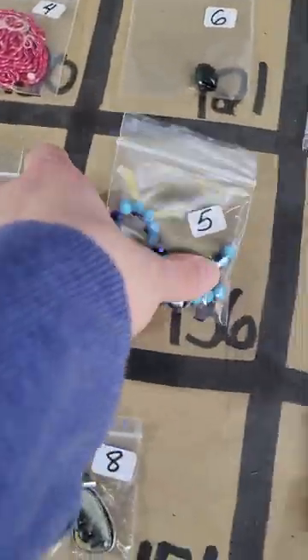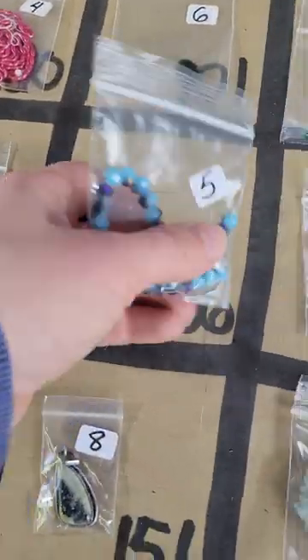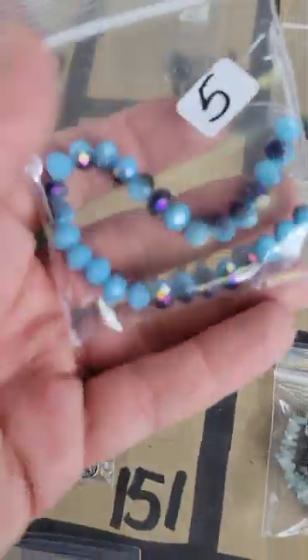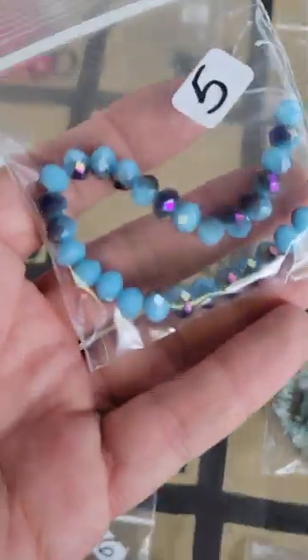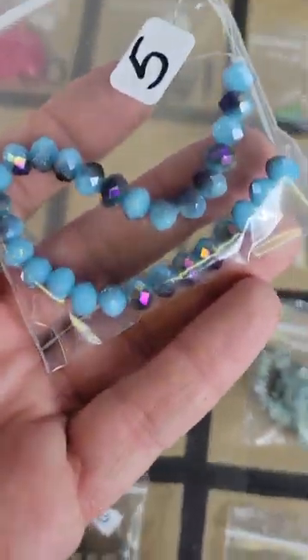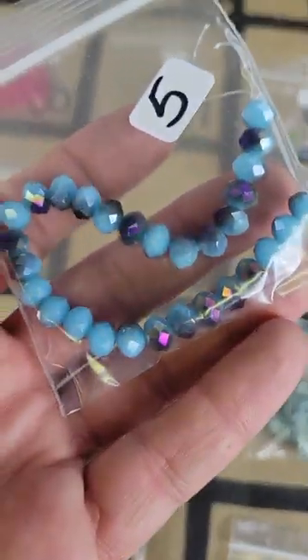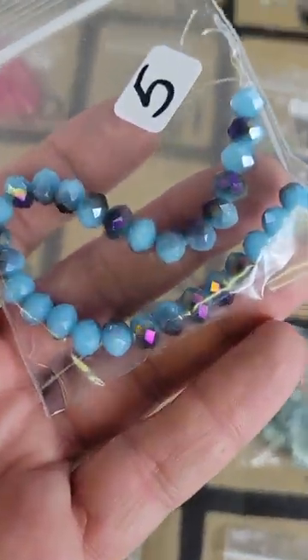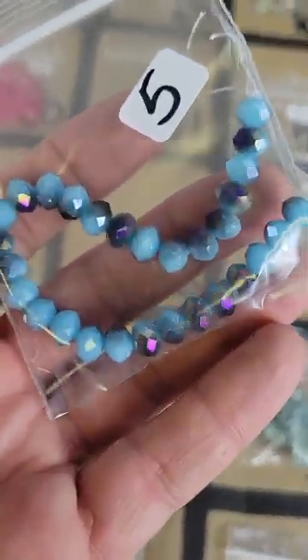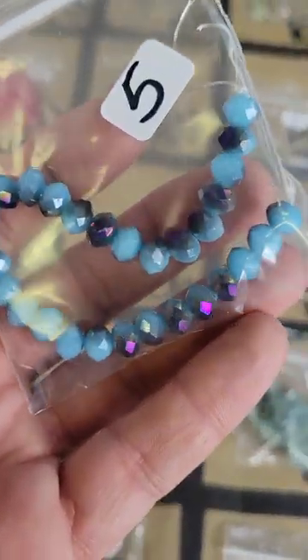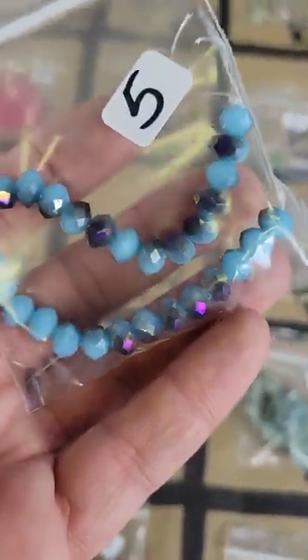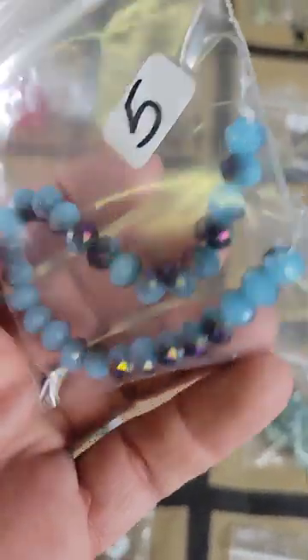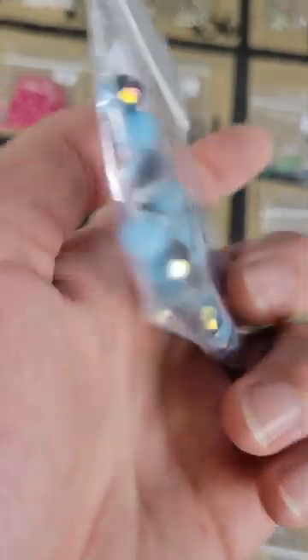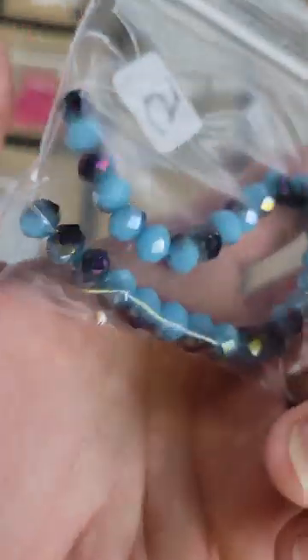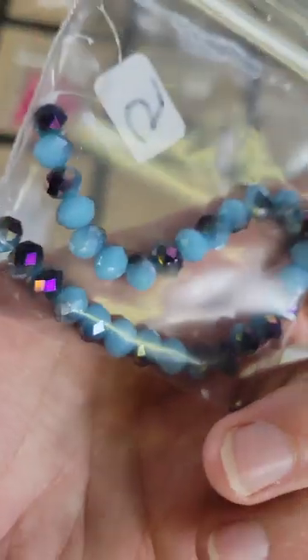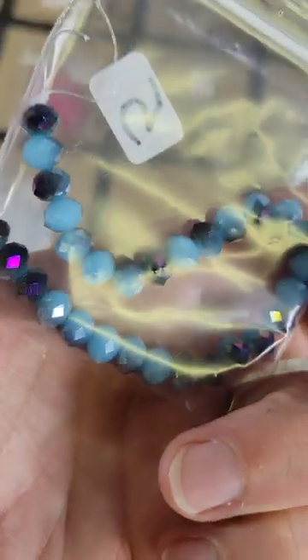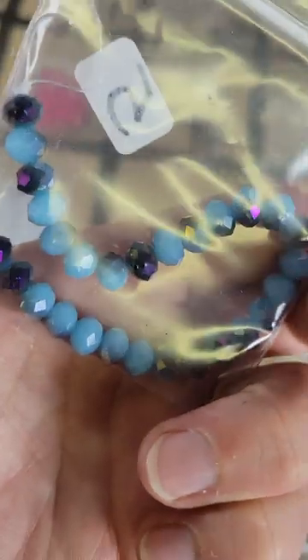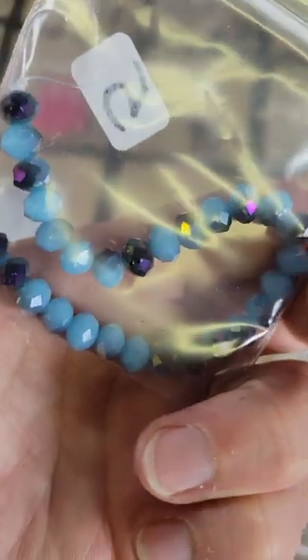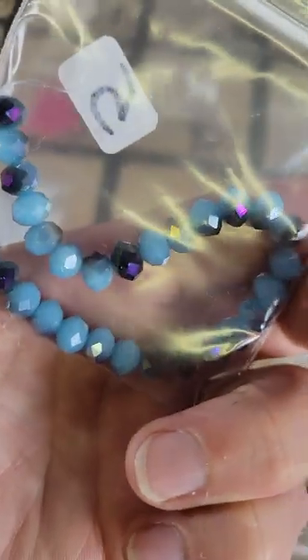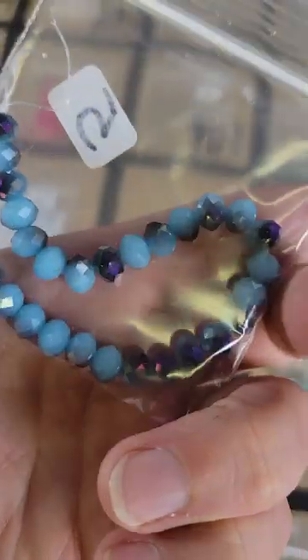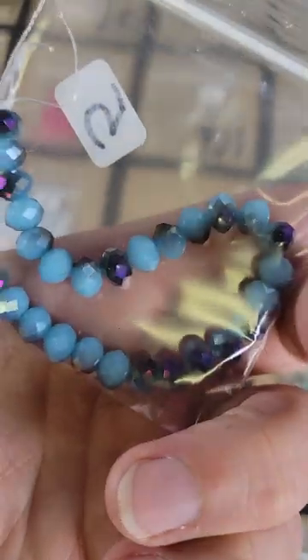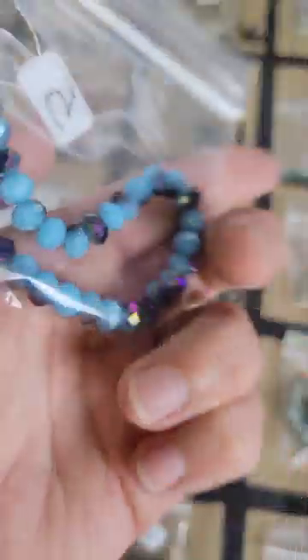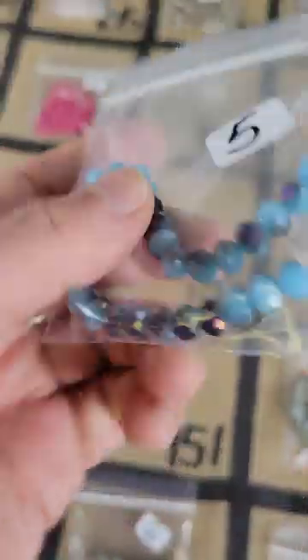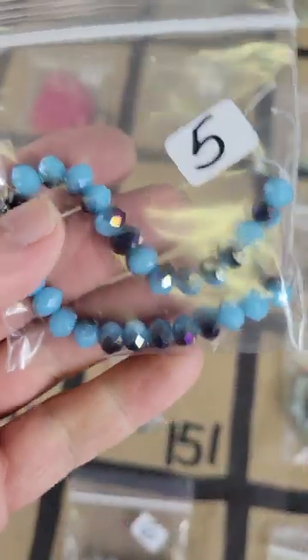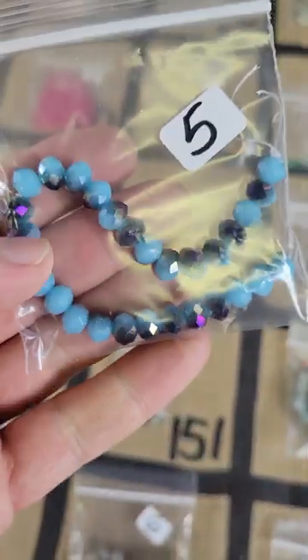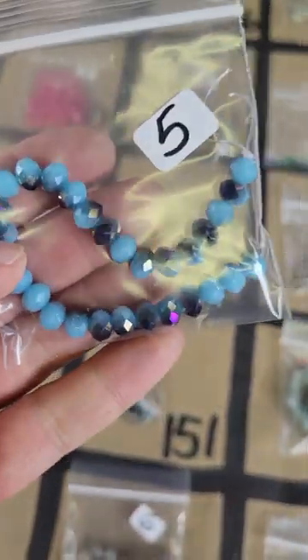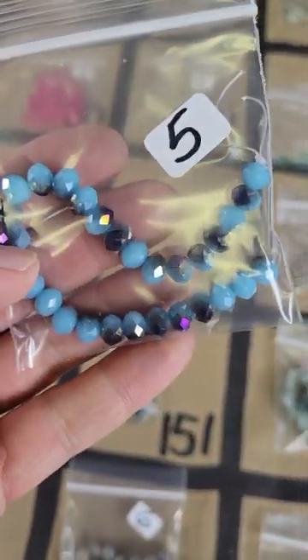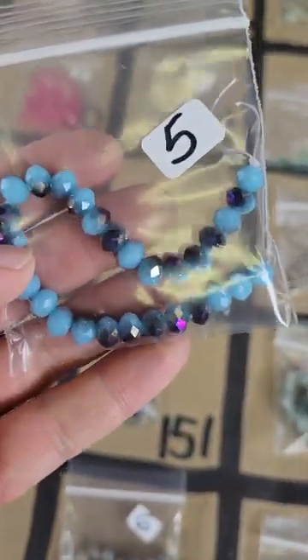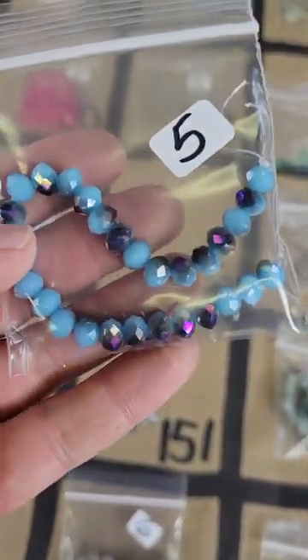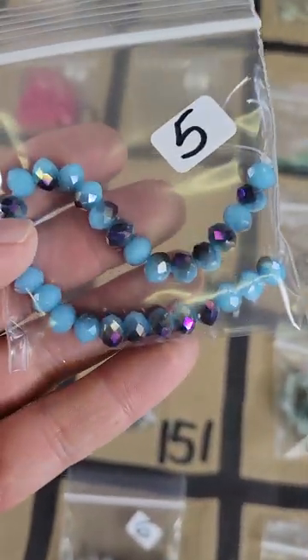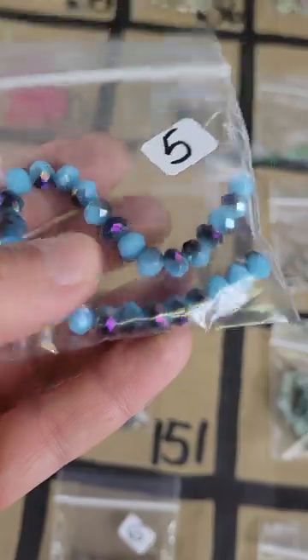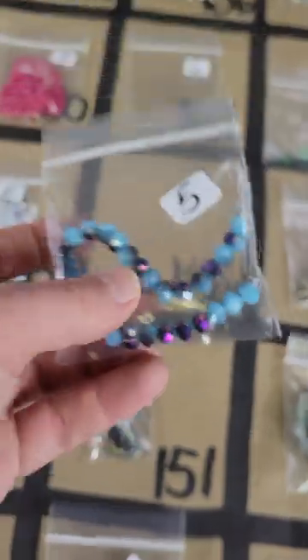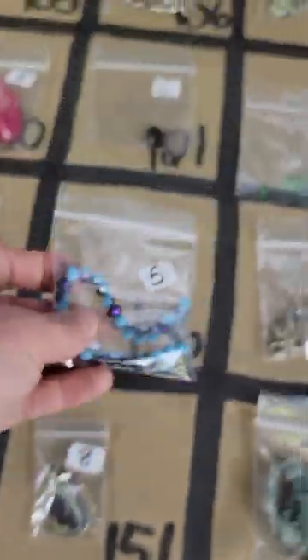Number 136: this is glass, very pretty colors — like a blue and a titanium — five dollars for those.